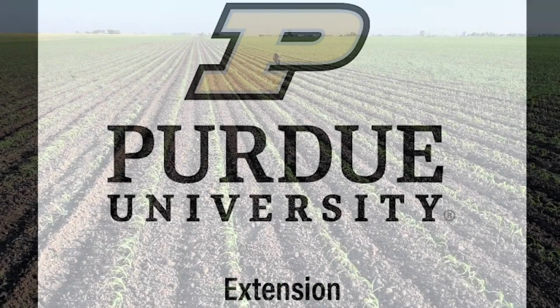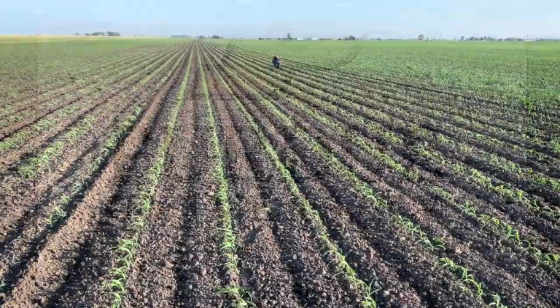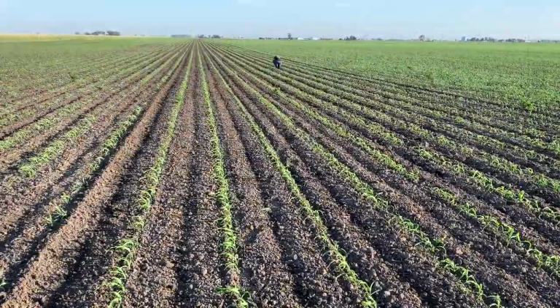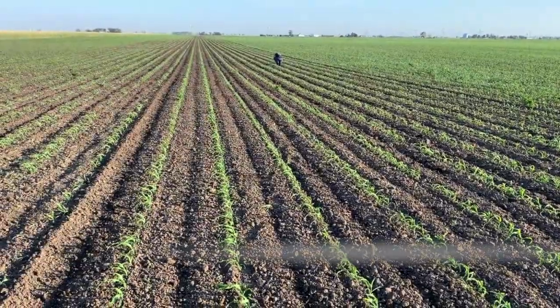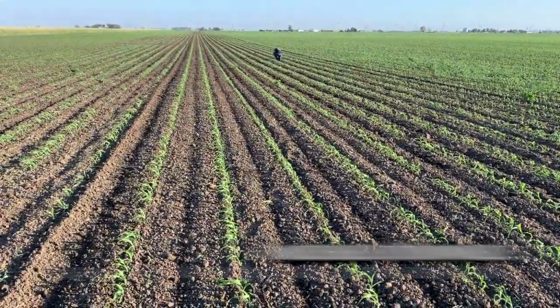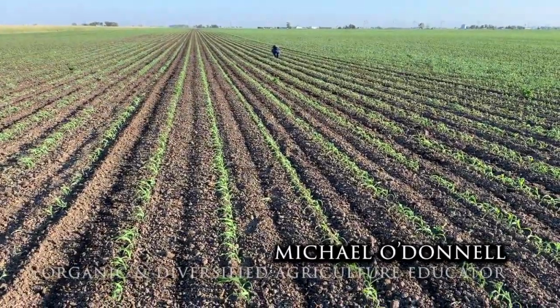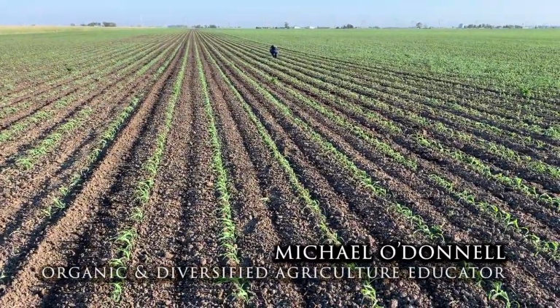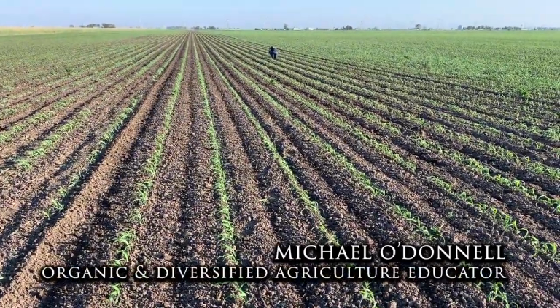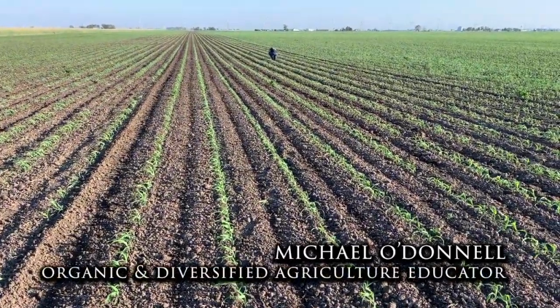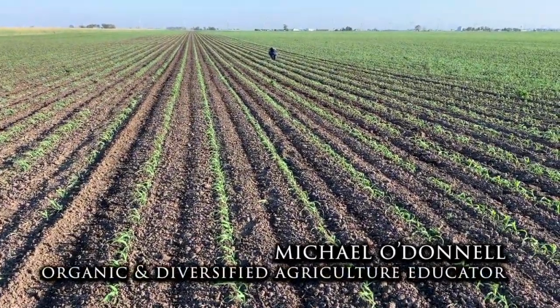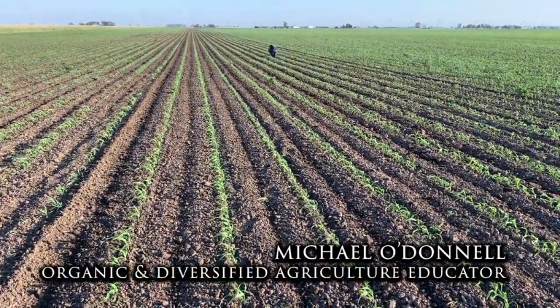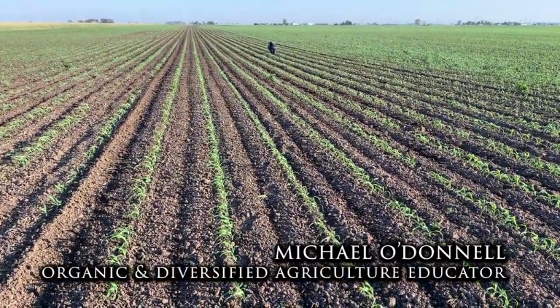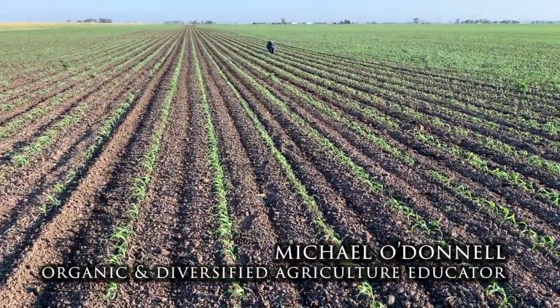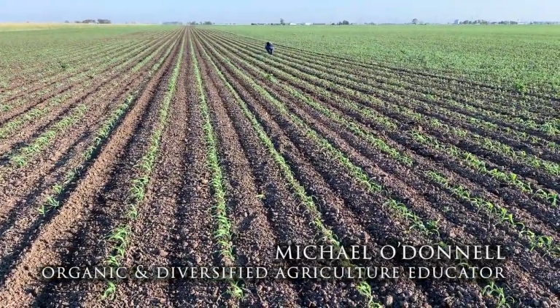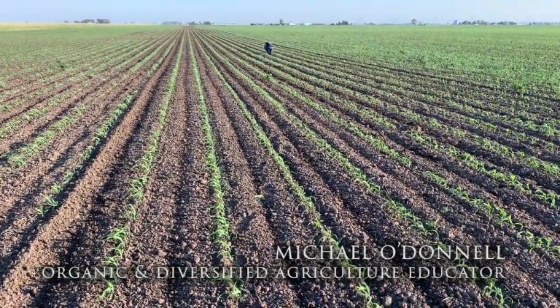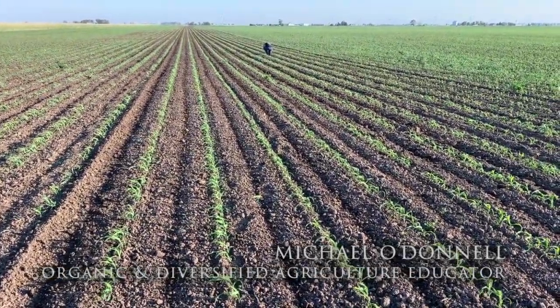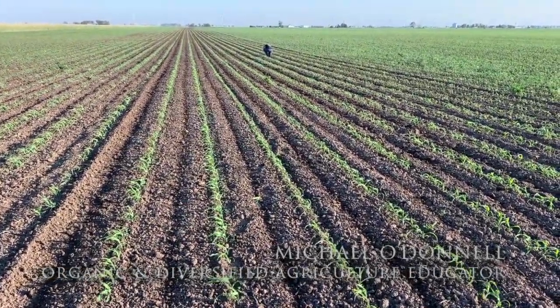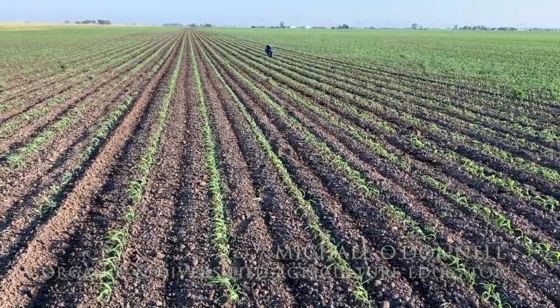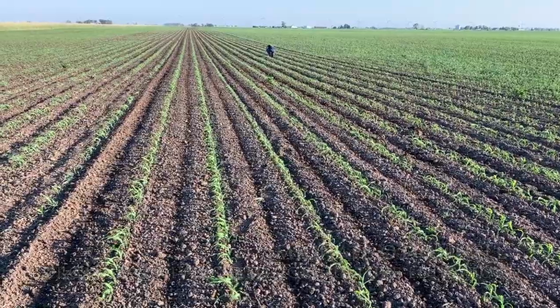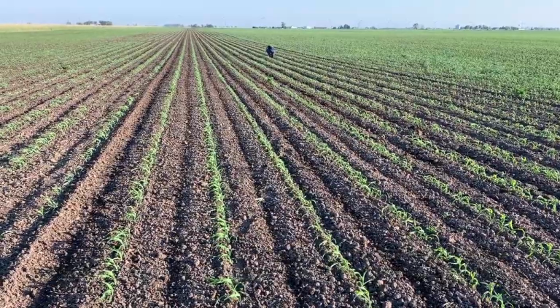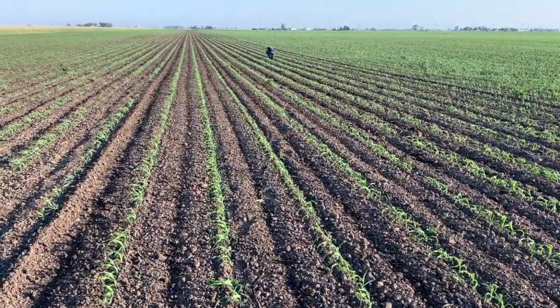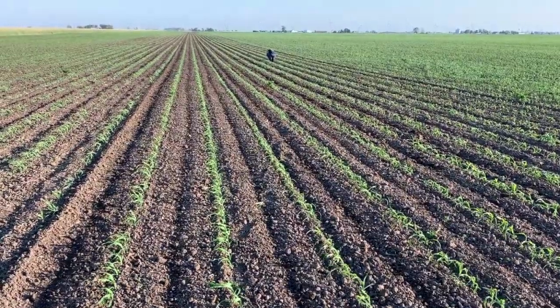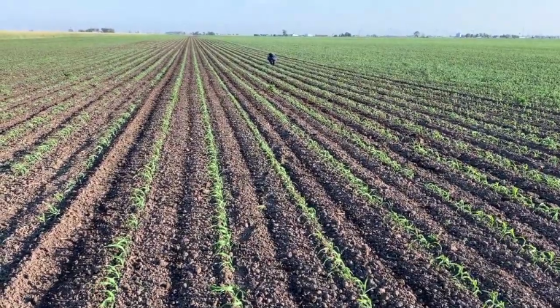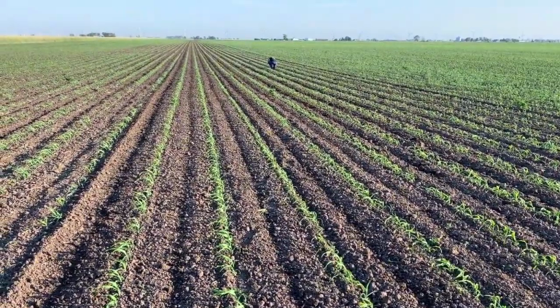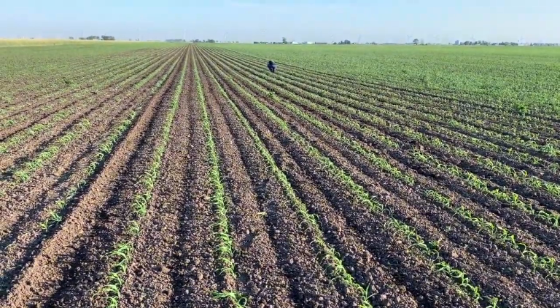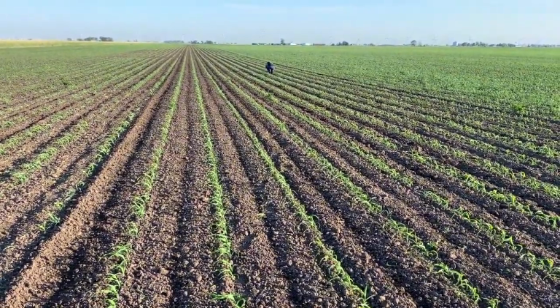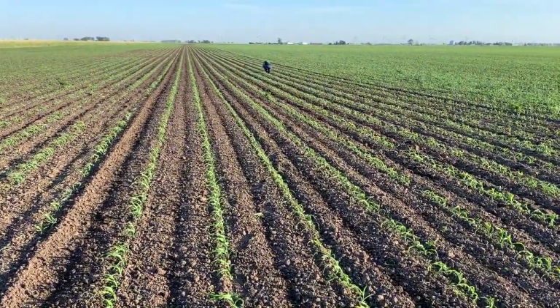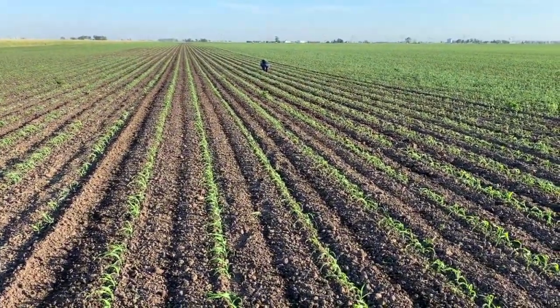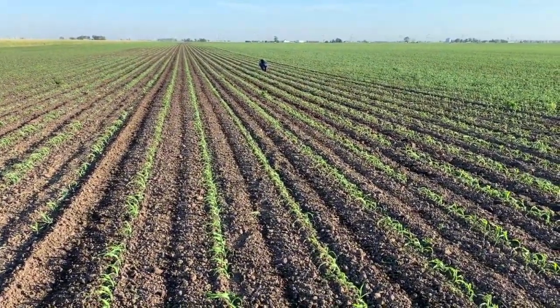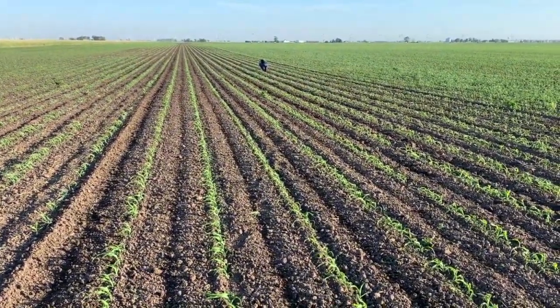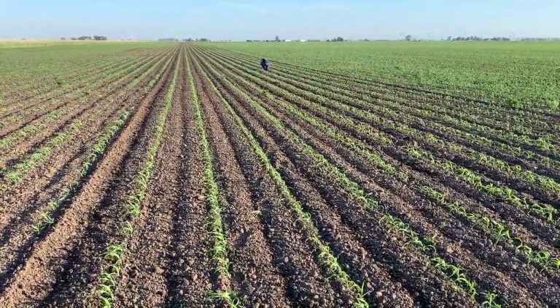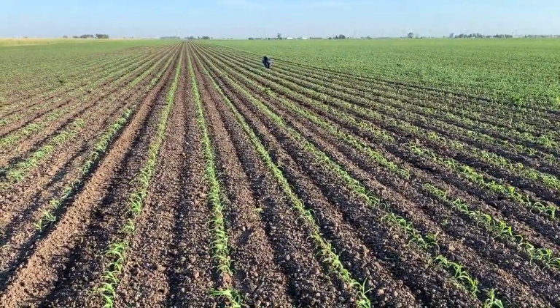Michael O'Donnell with Purdue Extension, June 2nd, 2020, at Living Prairie Family Farms in Walcott, Indiana.